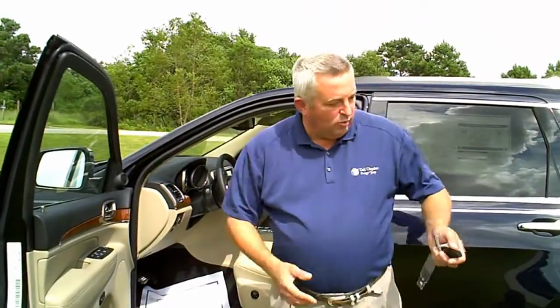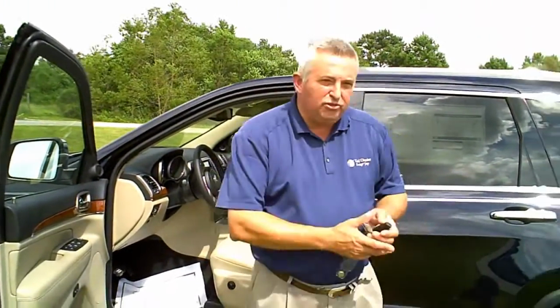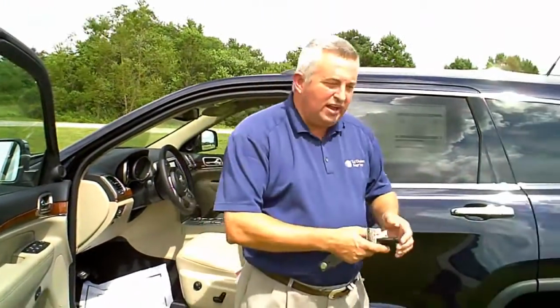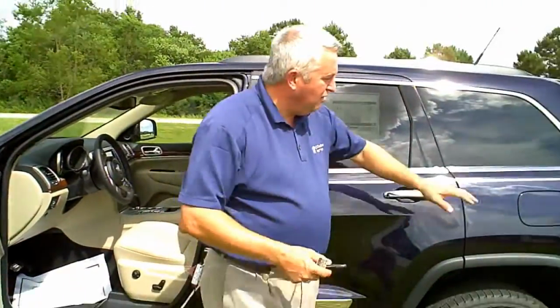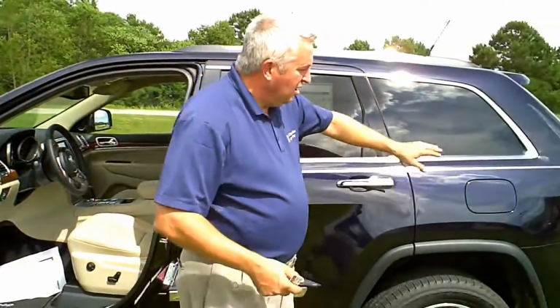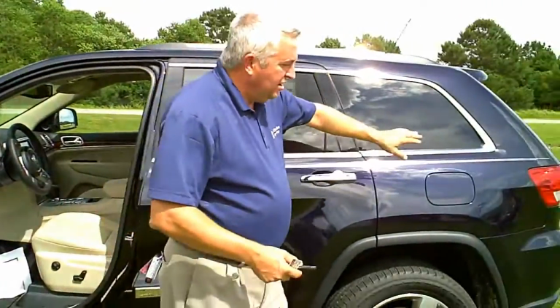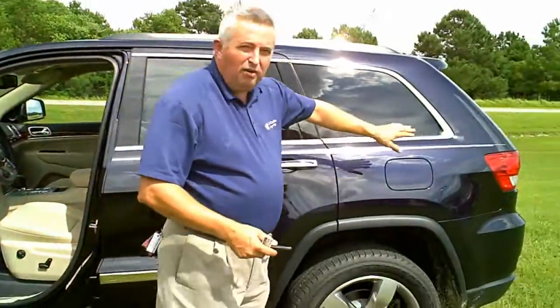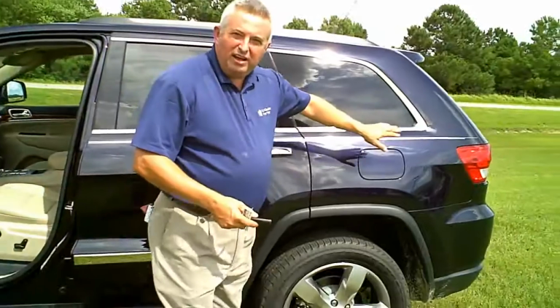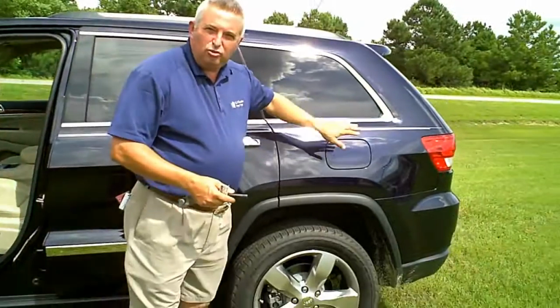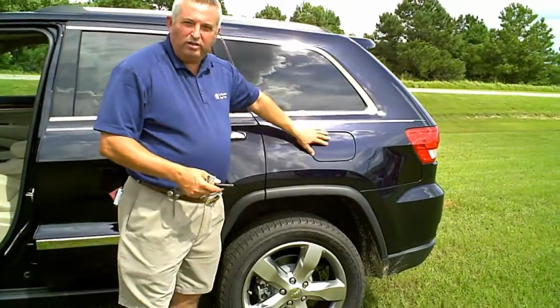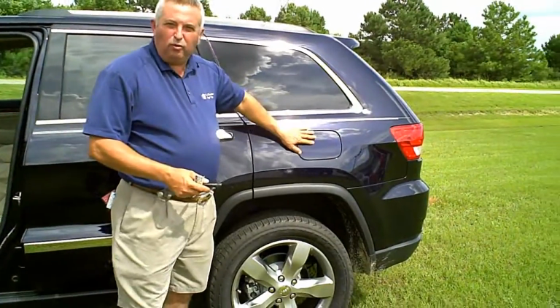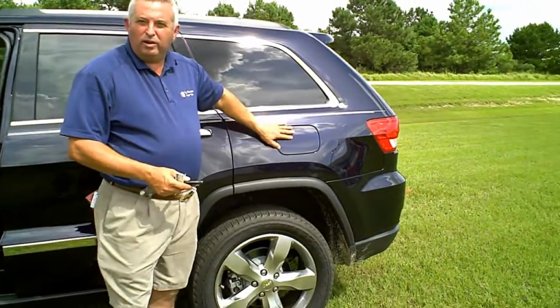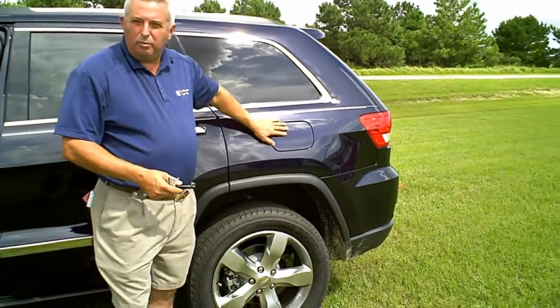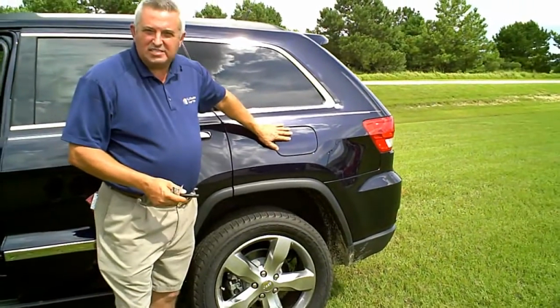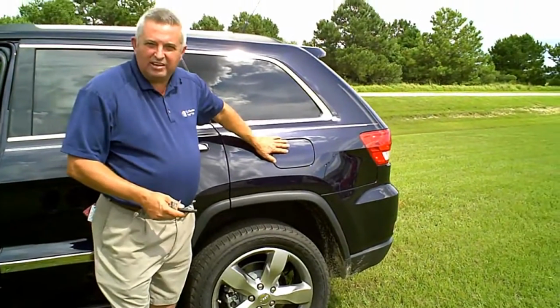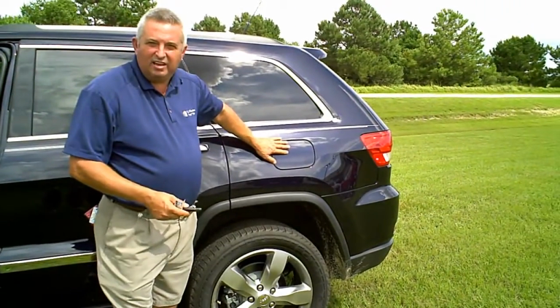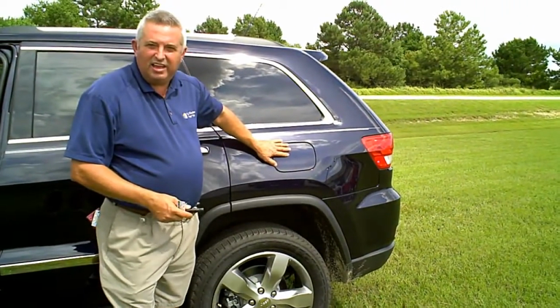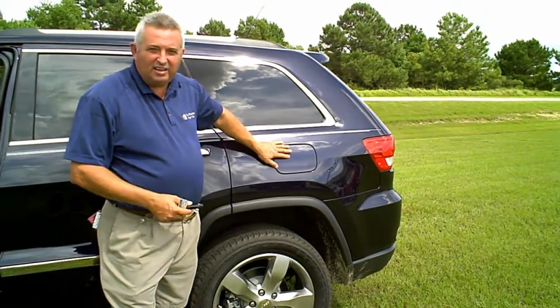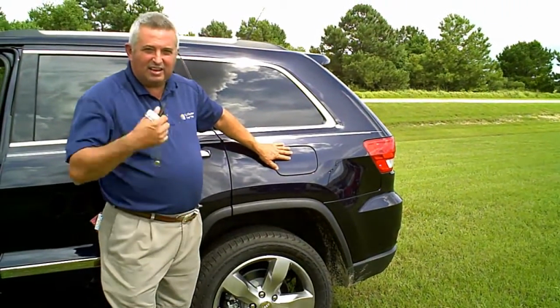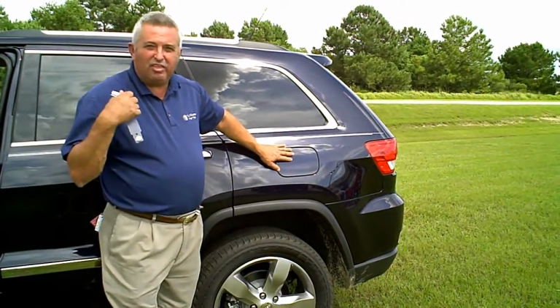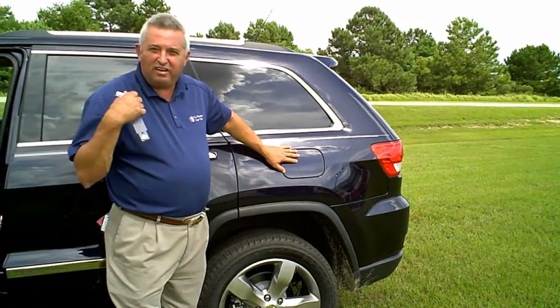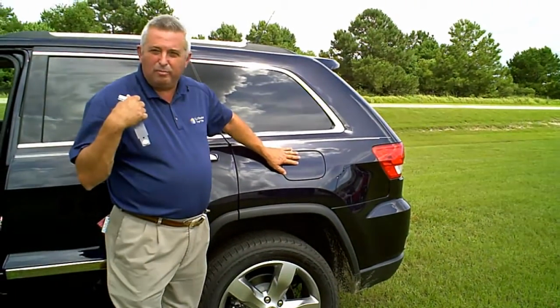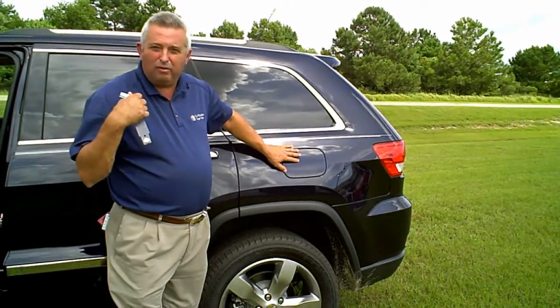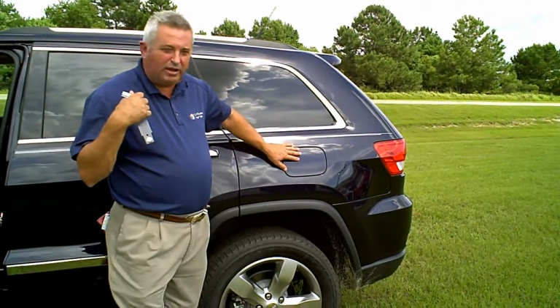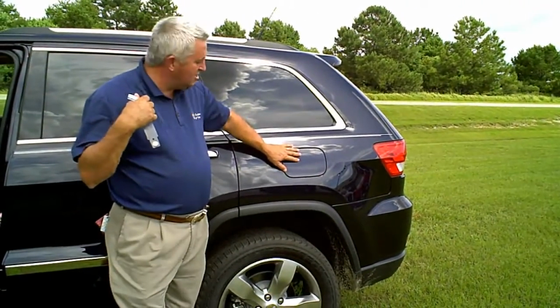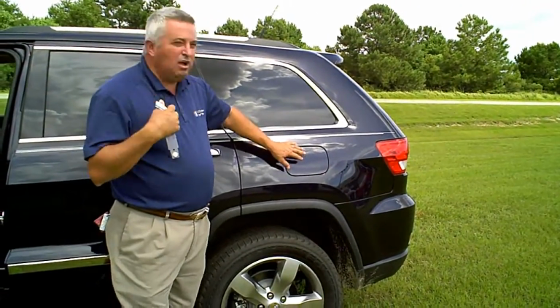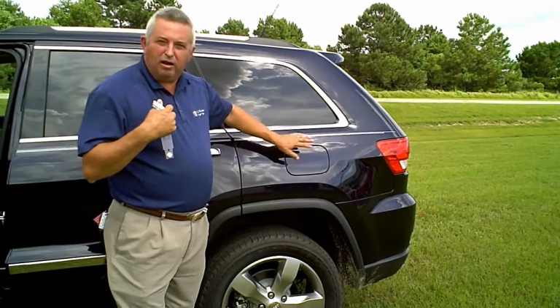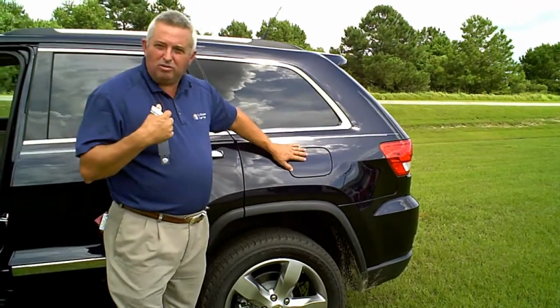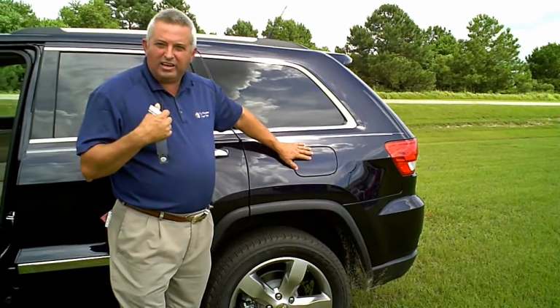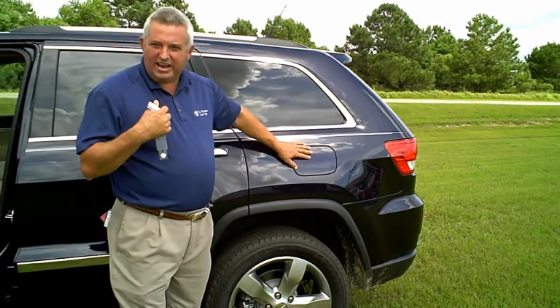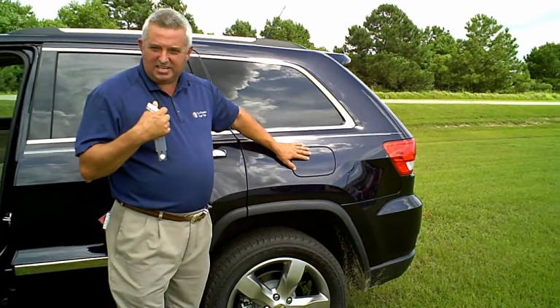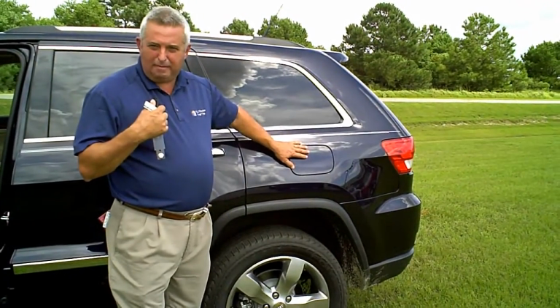We also have a 24.7-gallon tank that gives you that 500-mile range, as well as a locking gas cap.